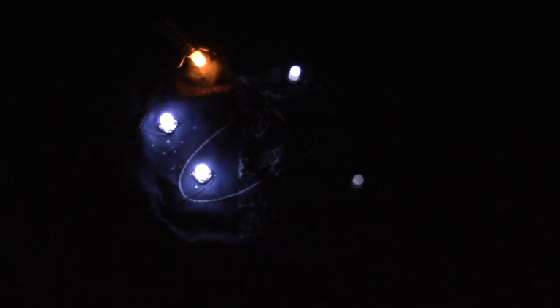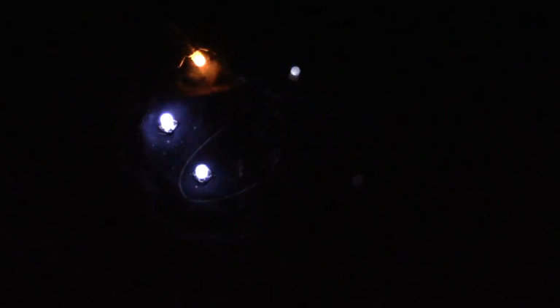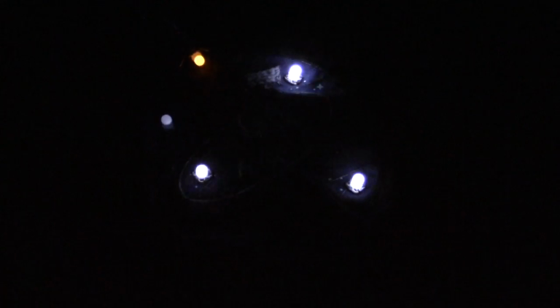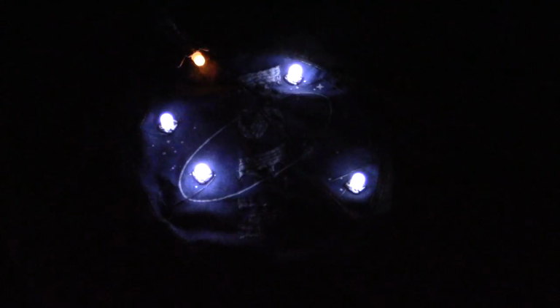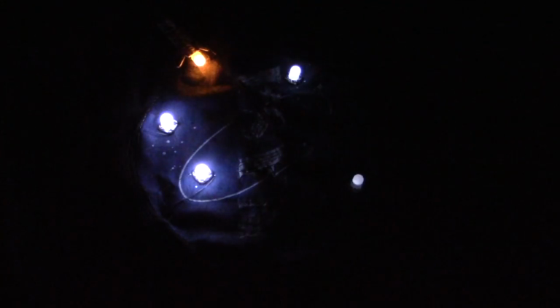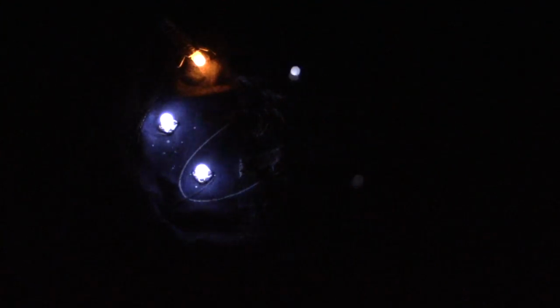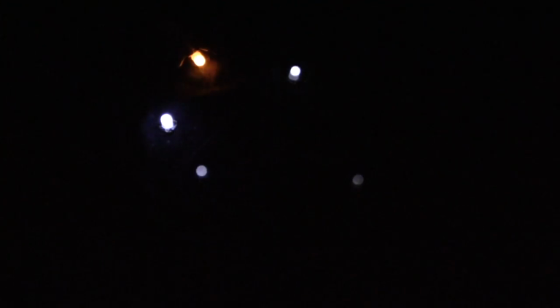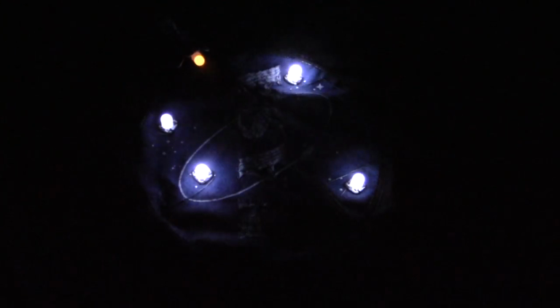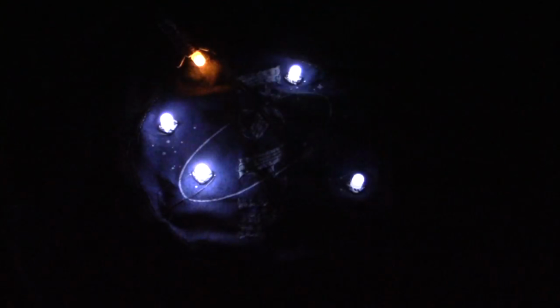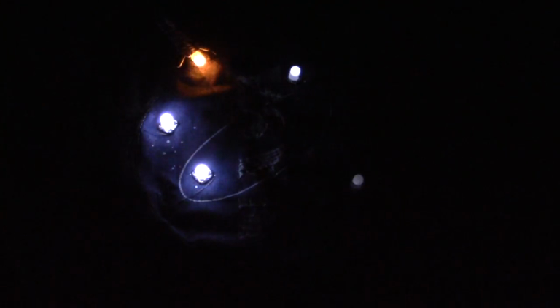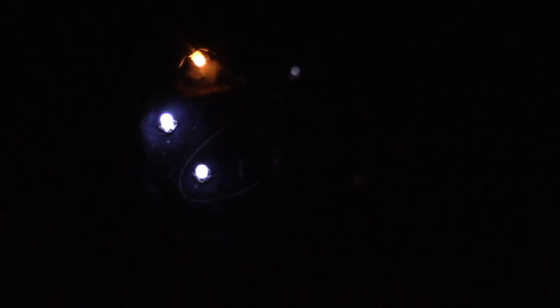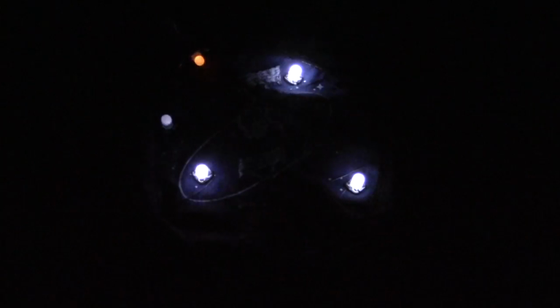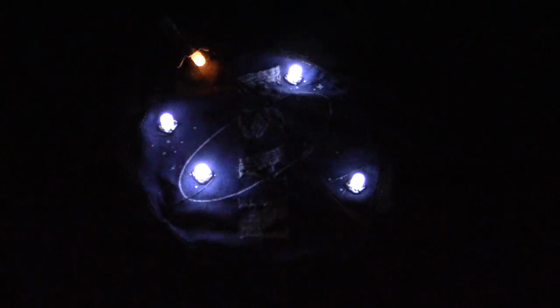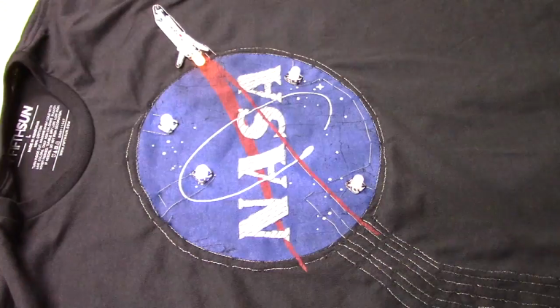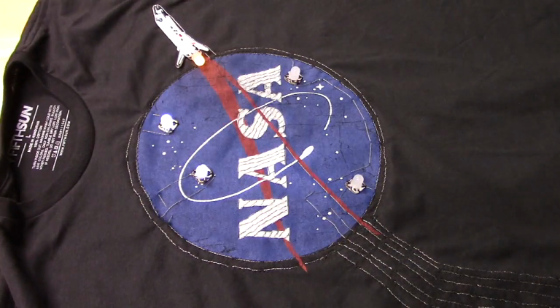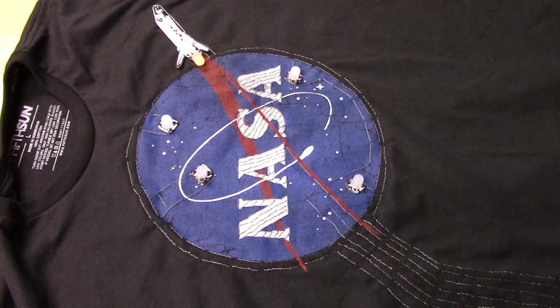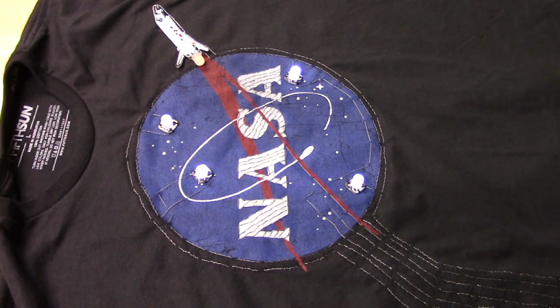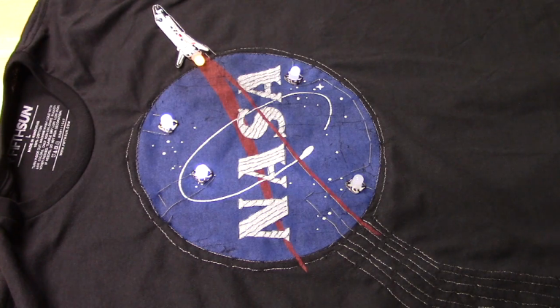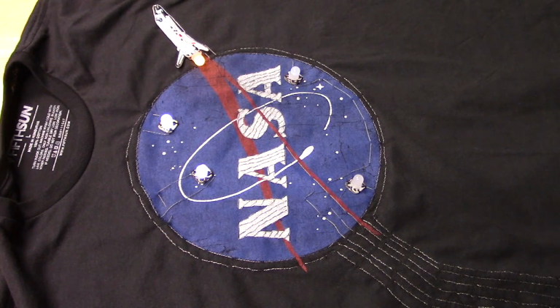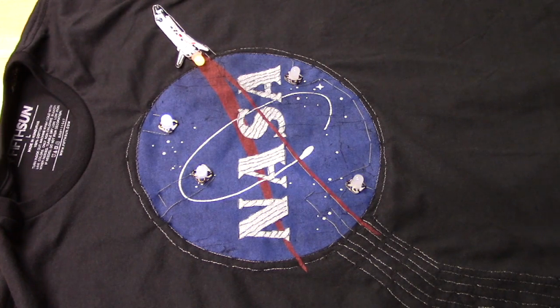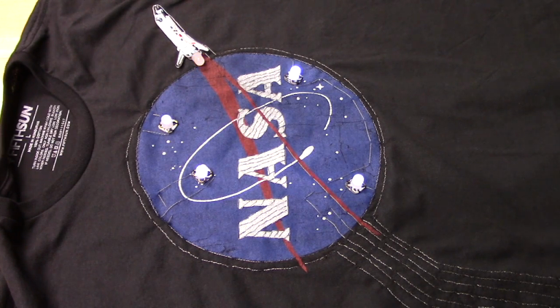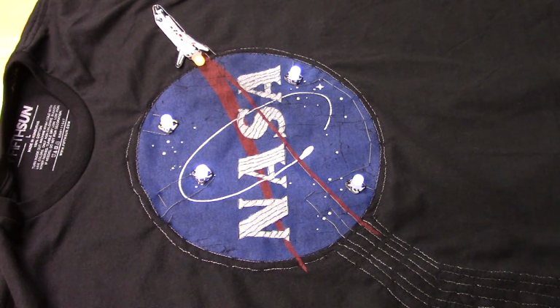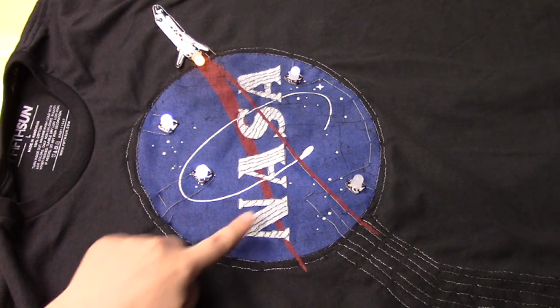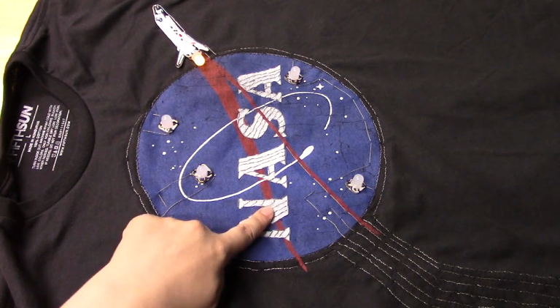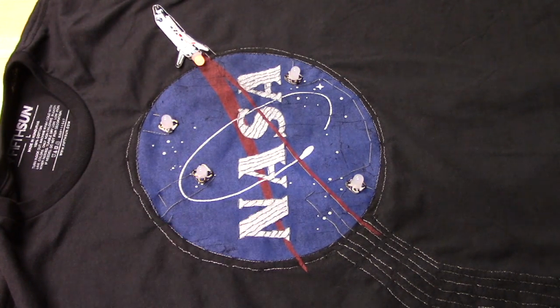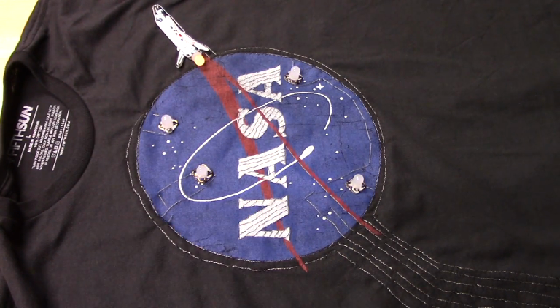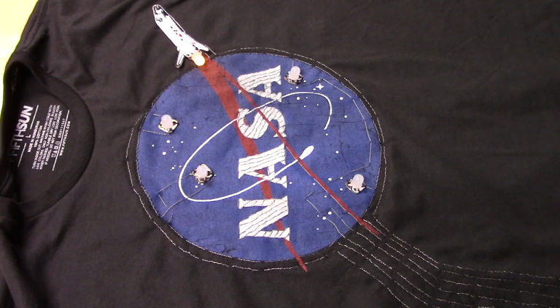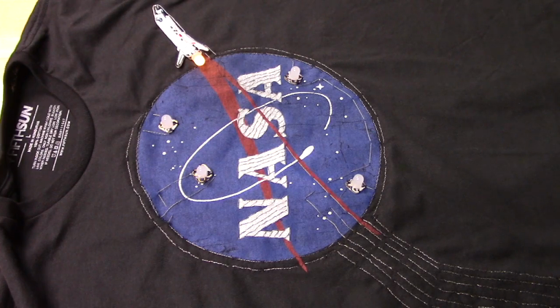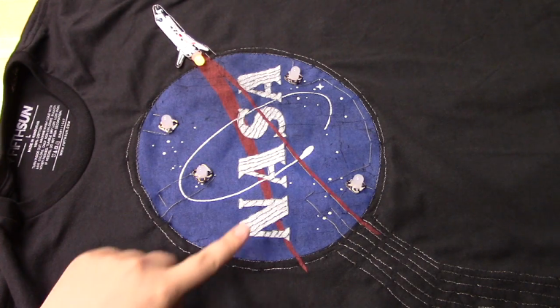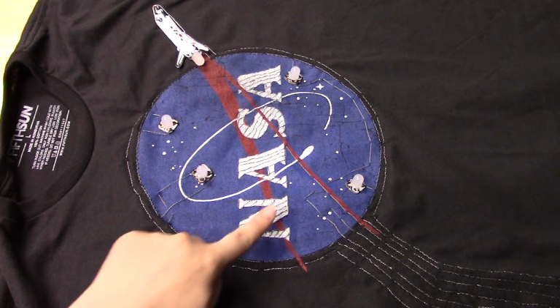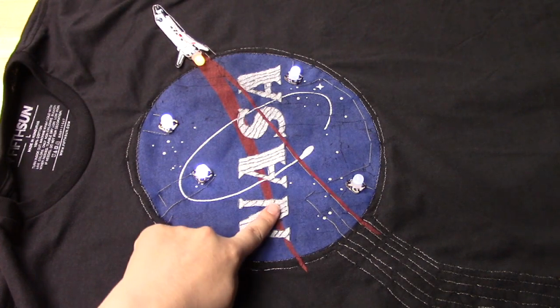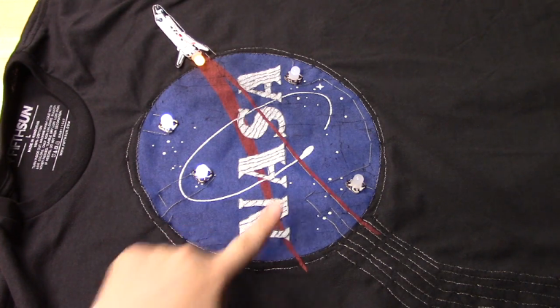The way our code works is the red LED coming out of the exhaust of the shirt is always on. When you touch the letters, you turn on and off the twinkly stars in the background. Simple one touch on, simple one touch off.